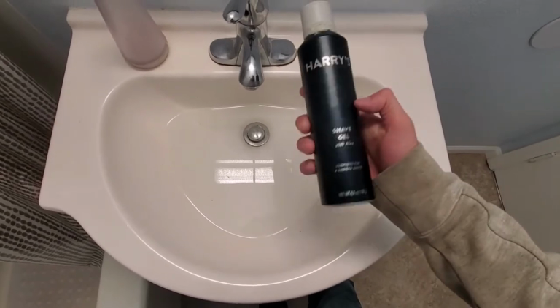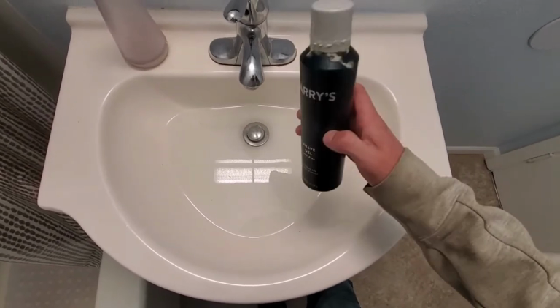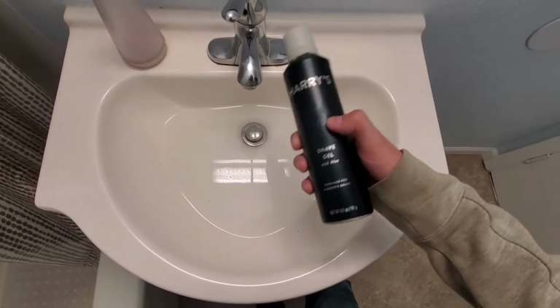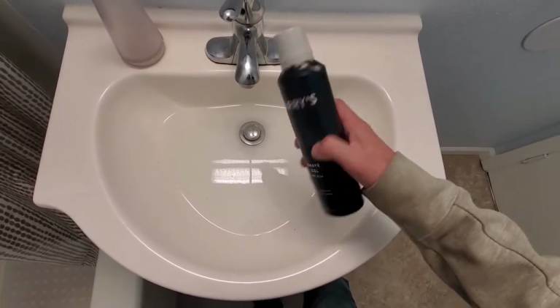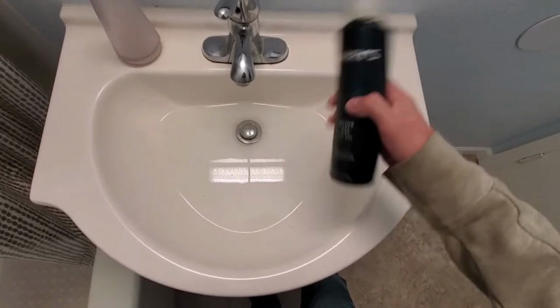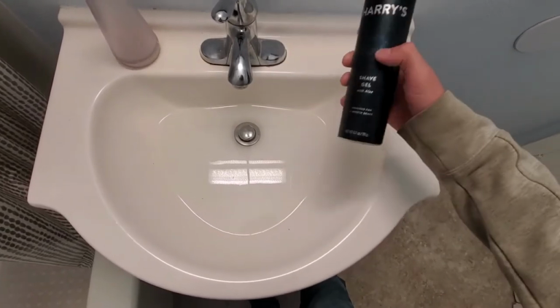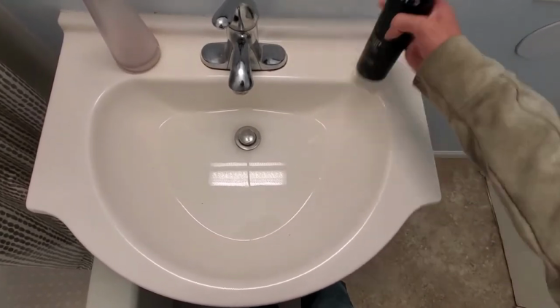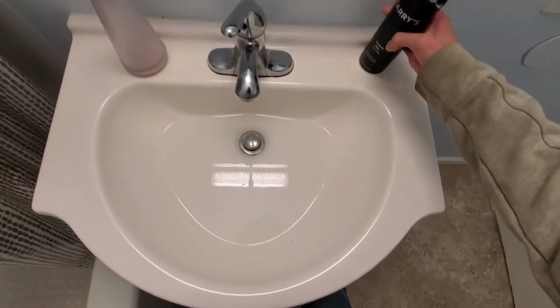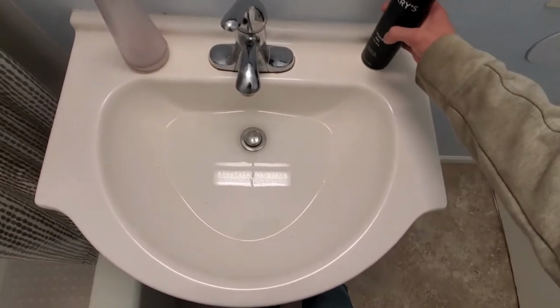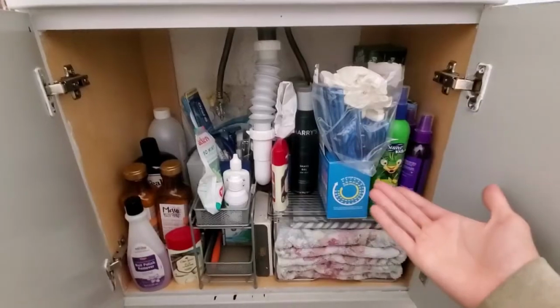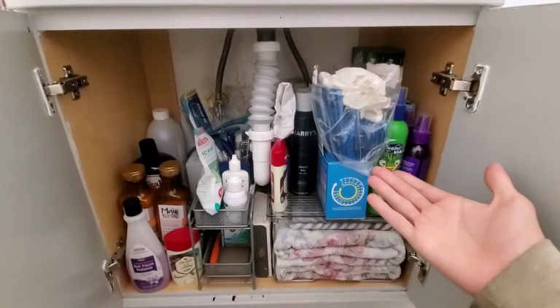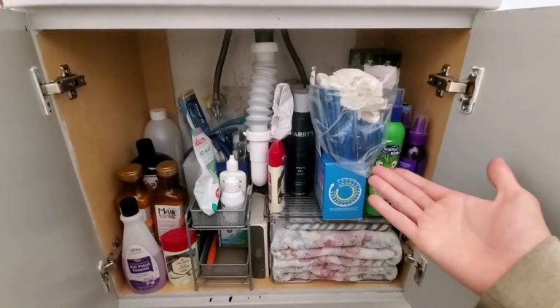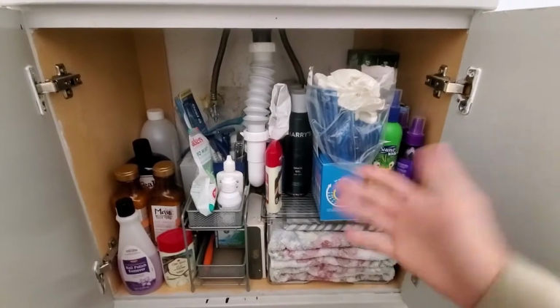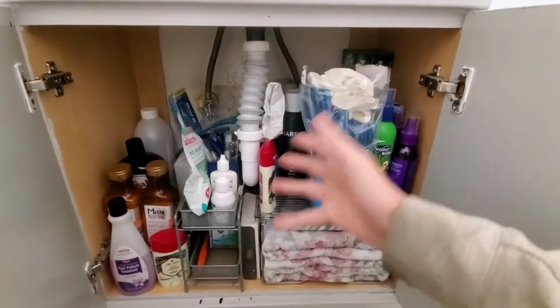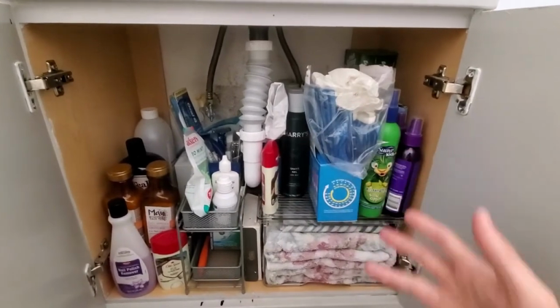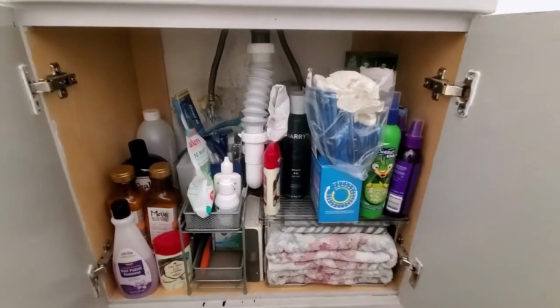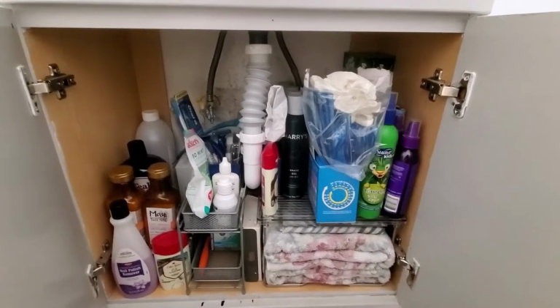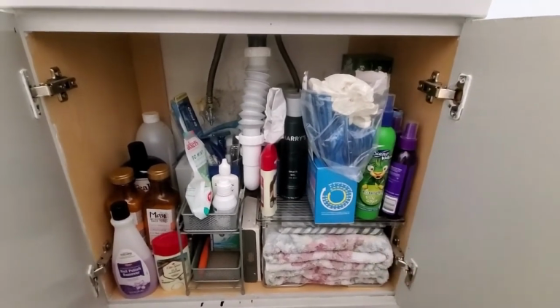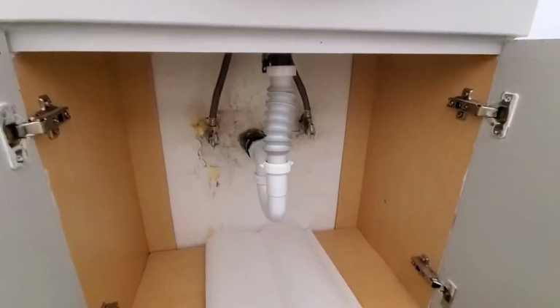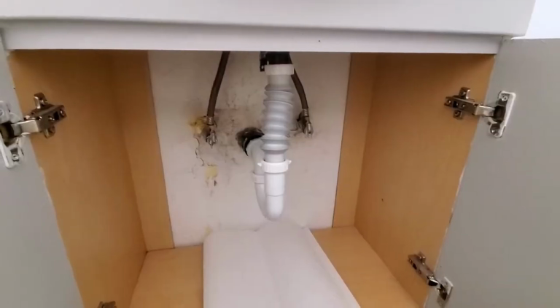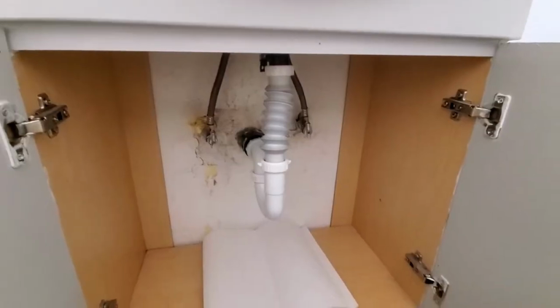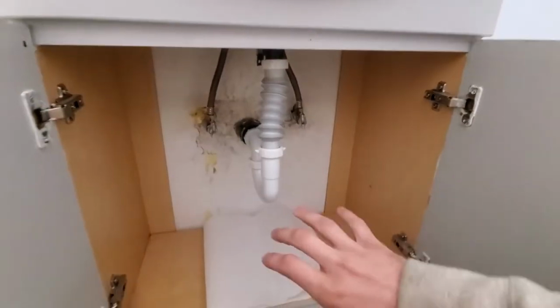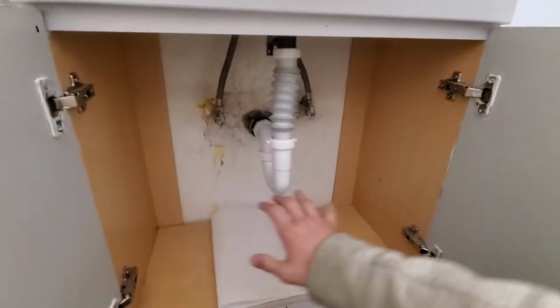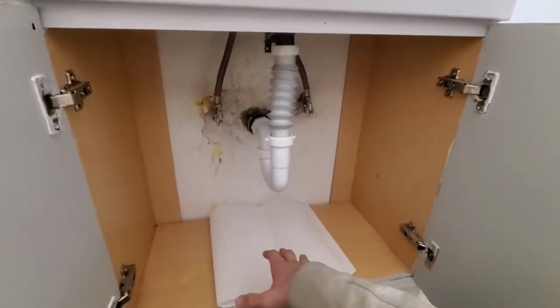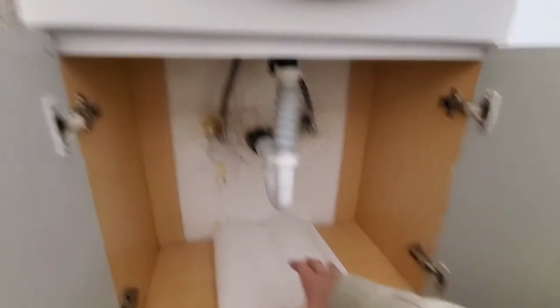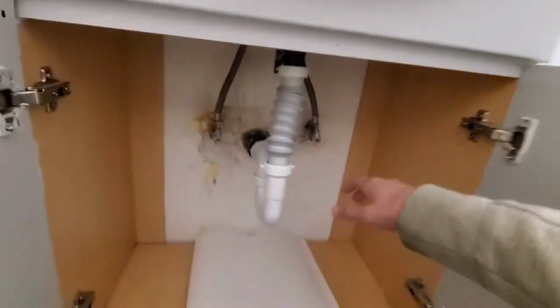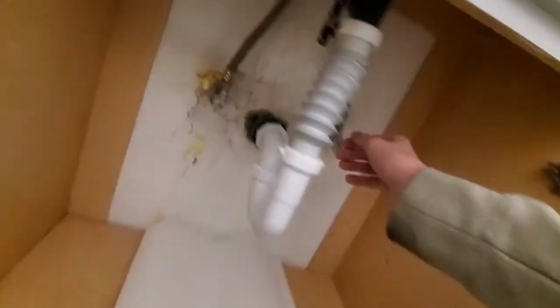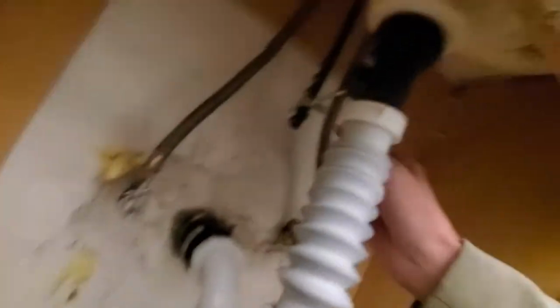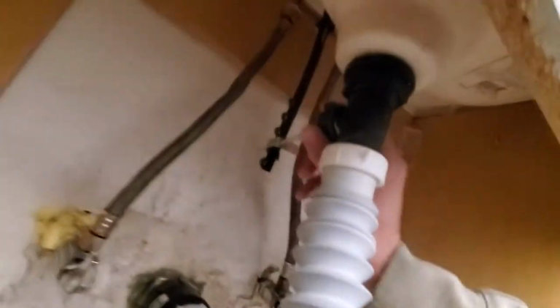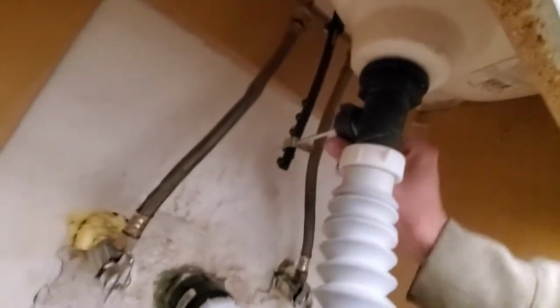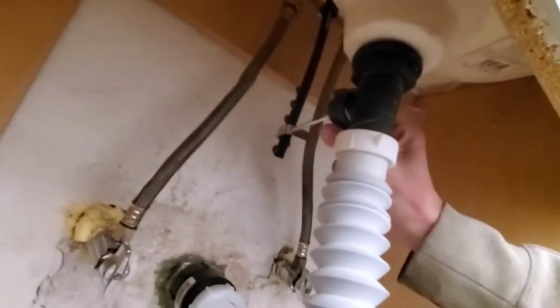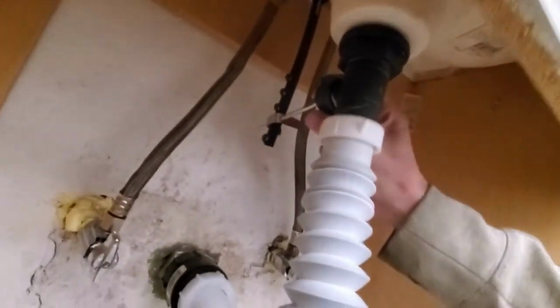It seems like I've got to clean this crap out of the drain every three months. I might want to ask my wife to help me clean some of this out first. Once you've got this cleared out and put some paper towels down, you're going to go underneath here and unscrew this cap.